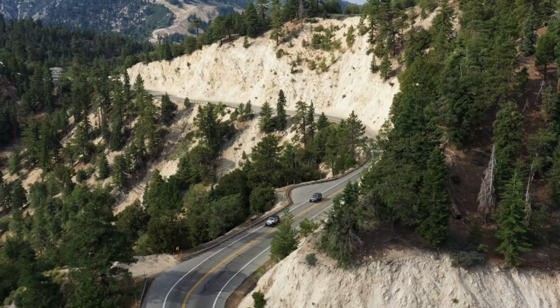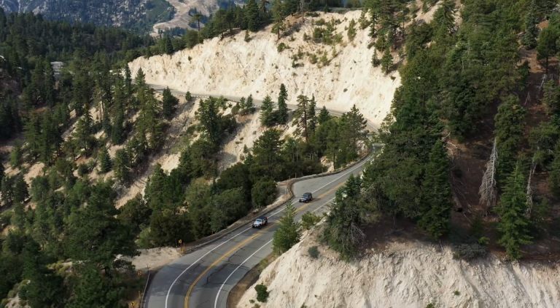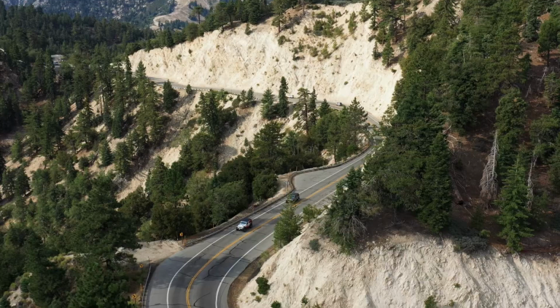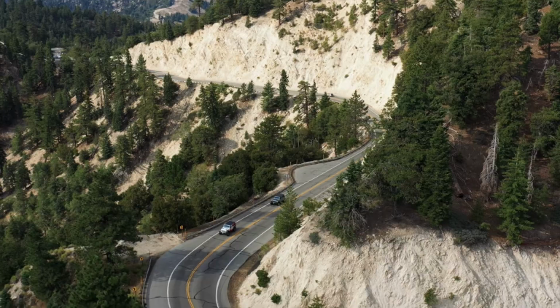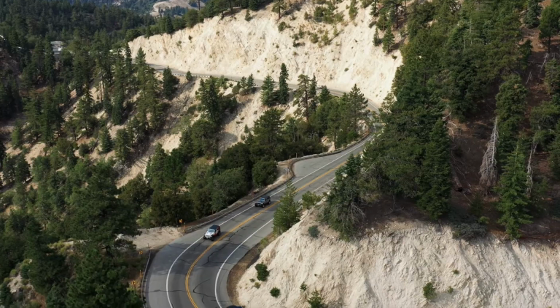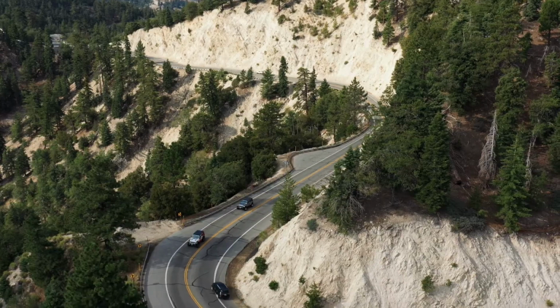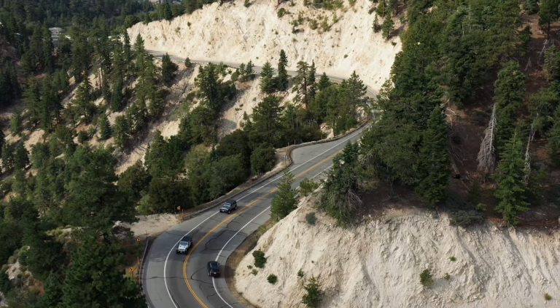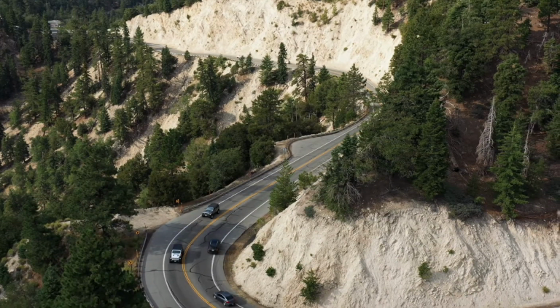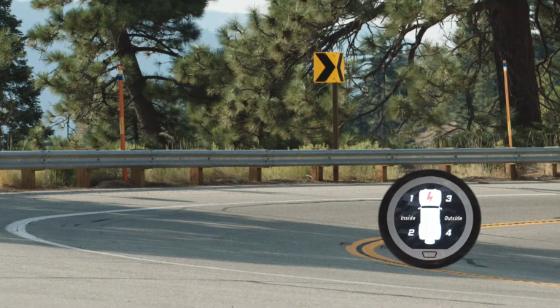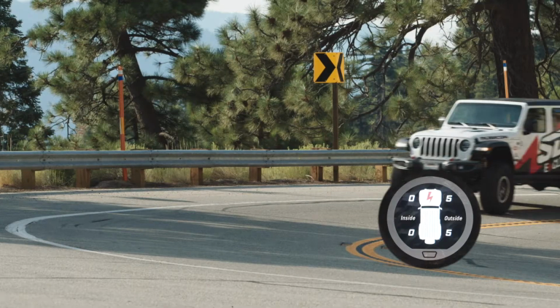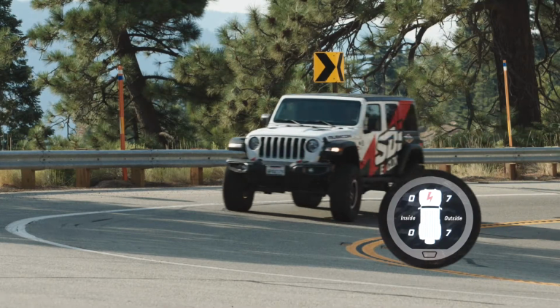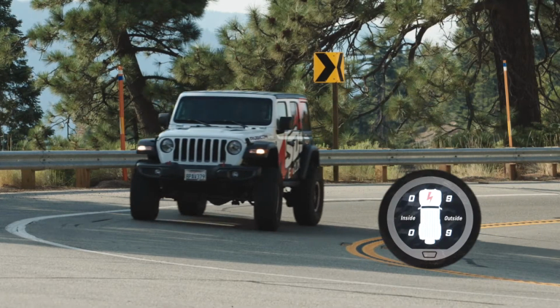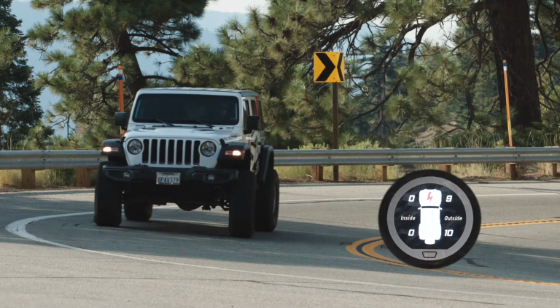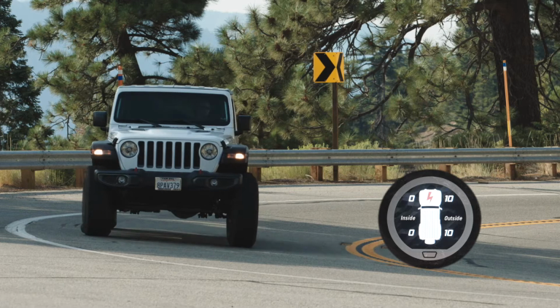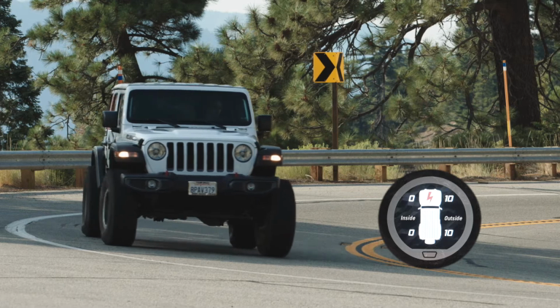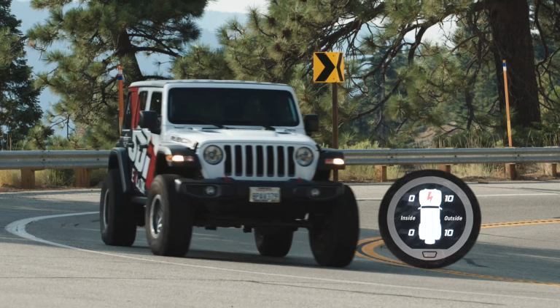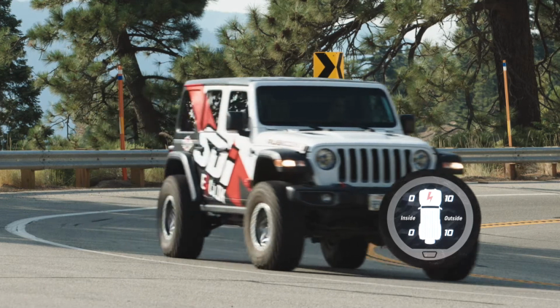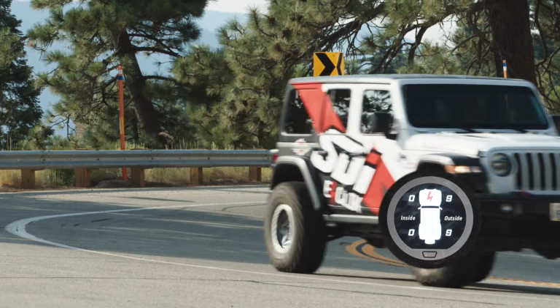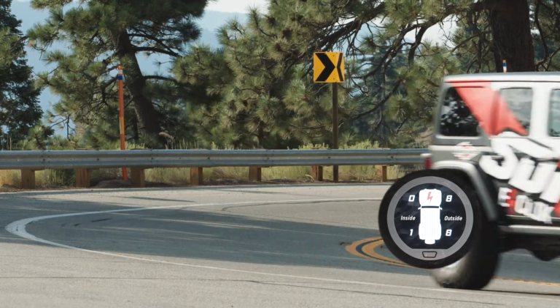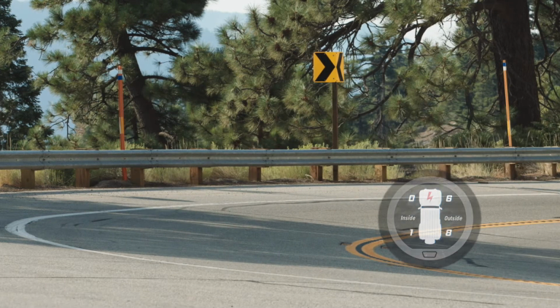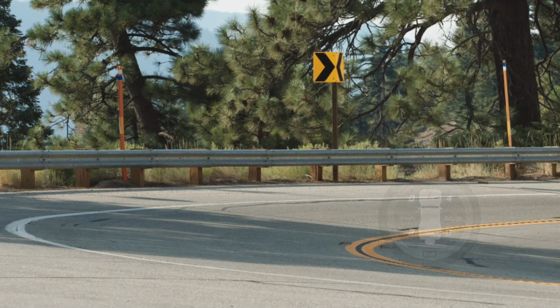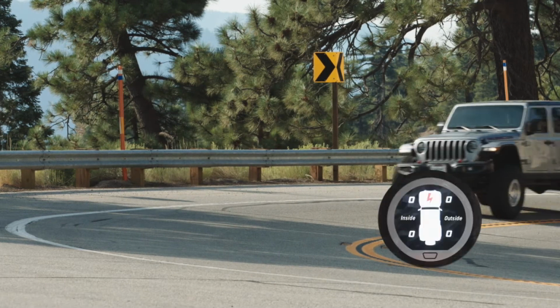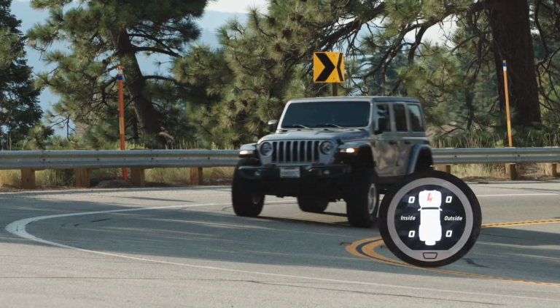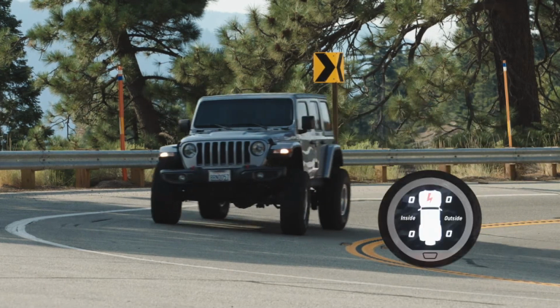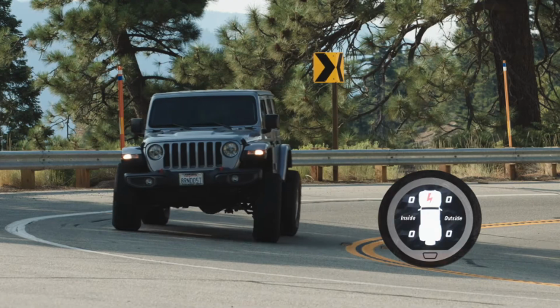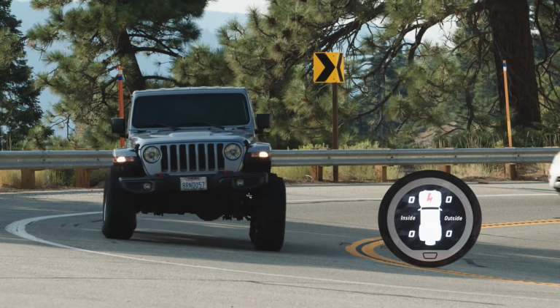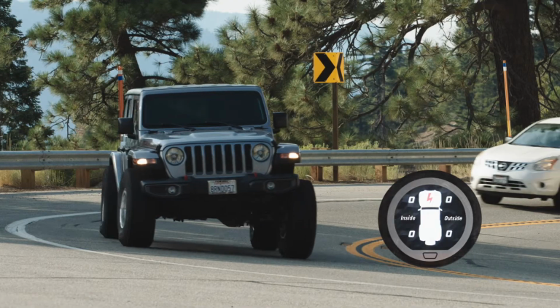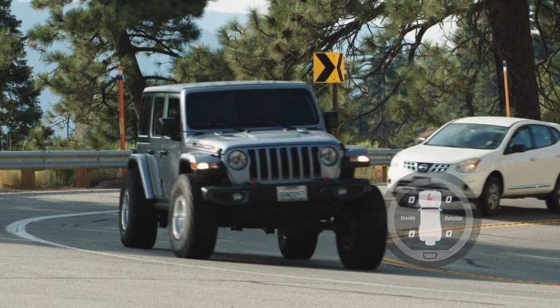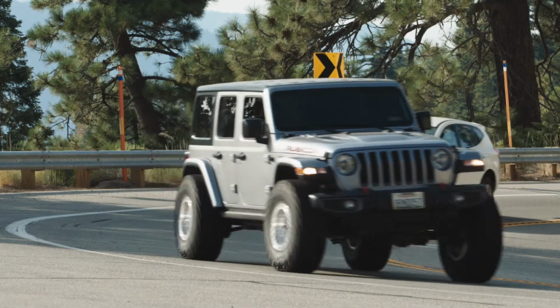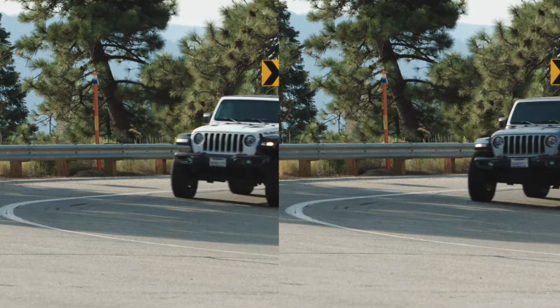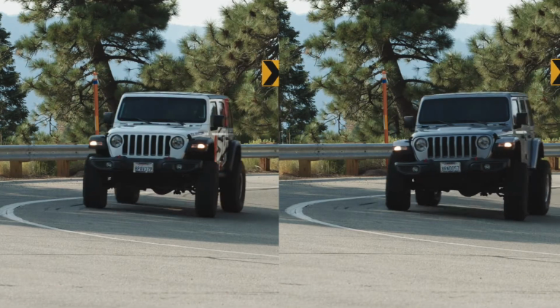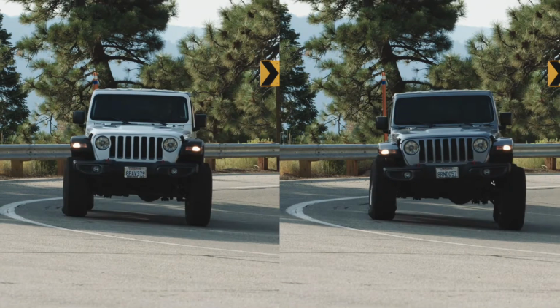In this corner, the SDI branded Jeep is in active mode. Watch the outside shocks automatically stiffen and the inside shock soften as we go around this sharp turn. Now watch the silver Jeep, which is set to manual mode full soft. You can see the increased body roll.